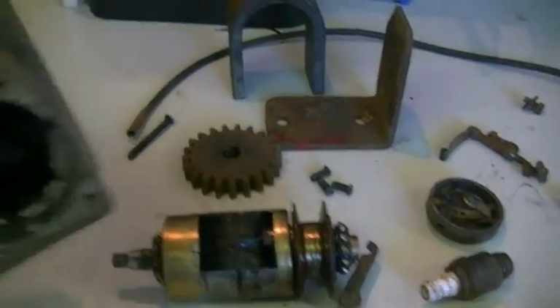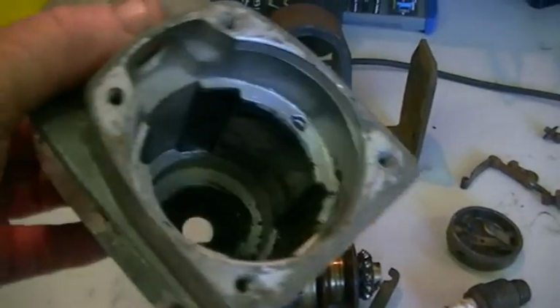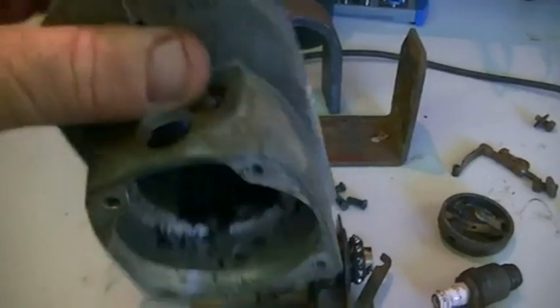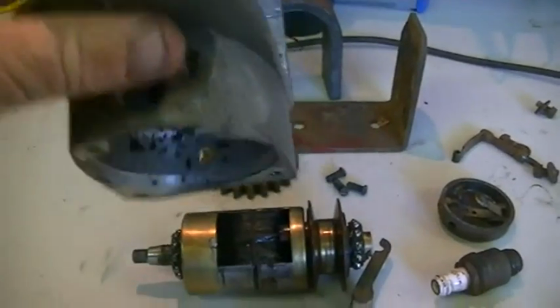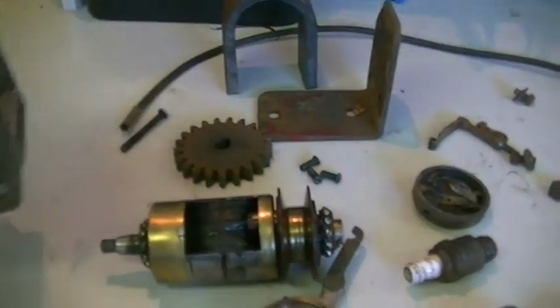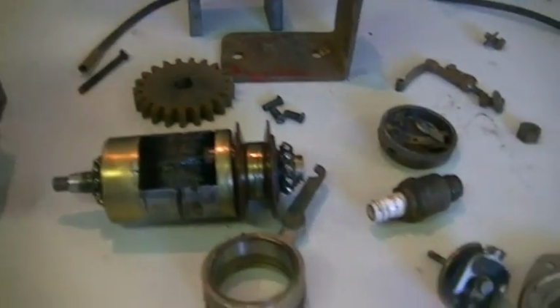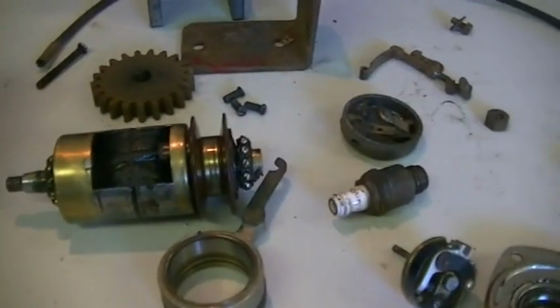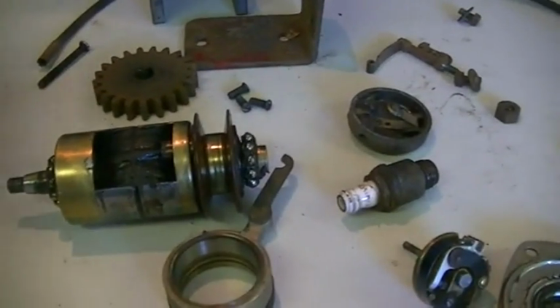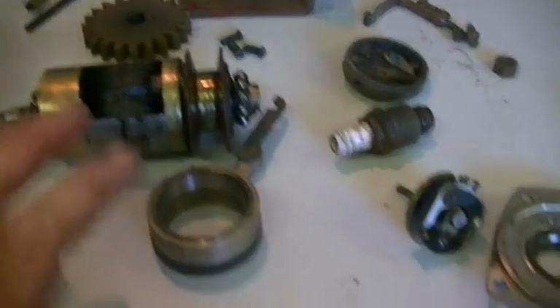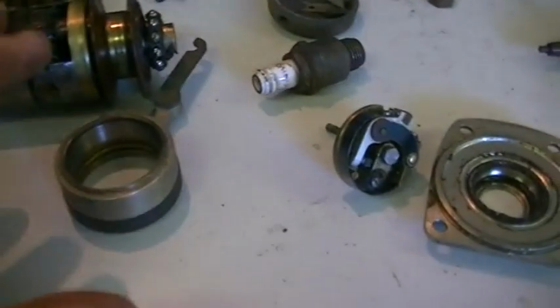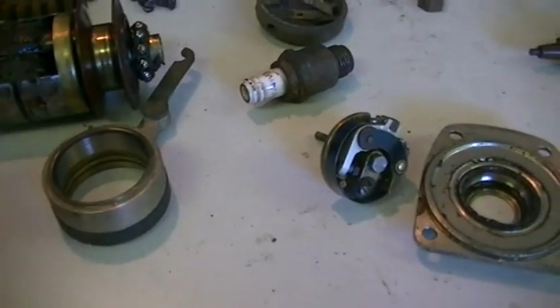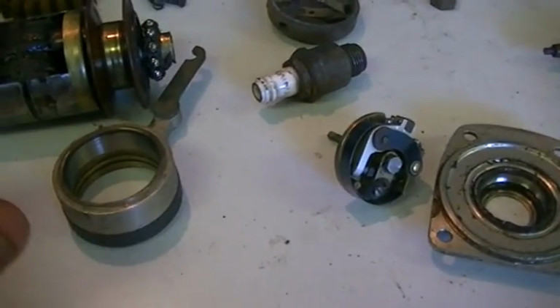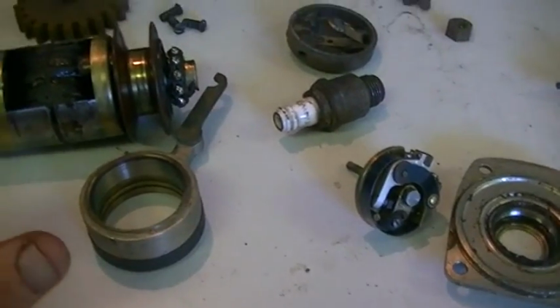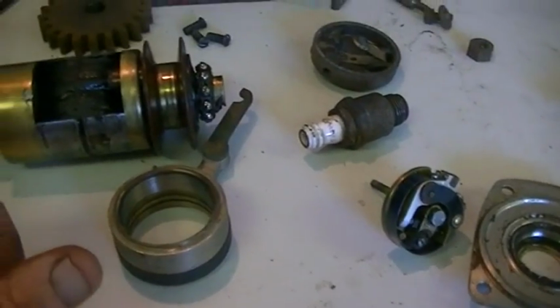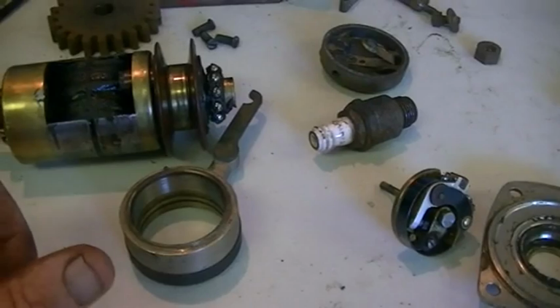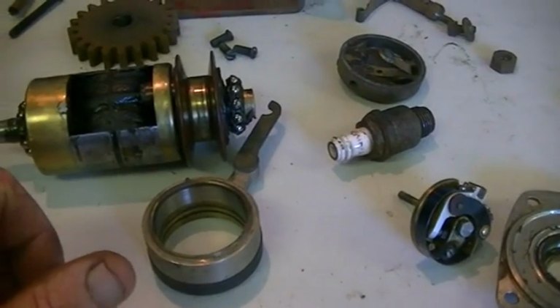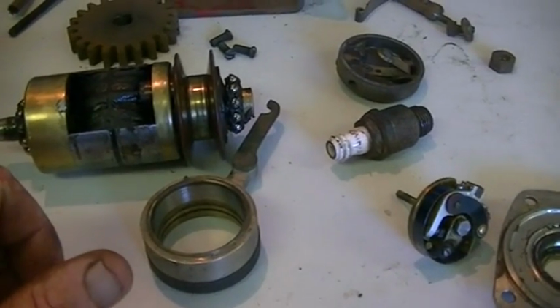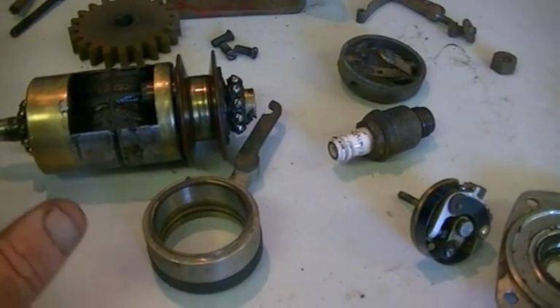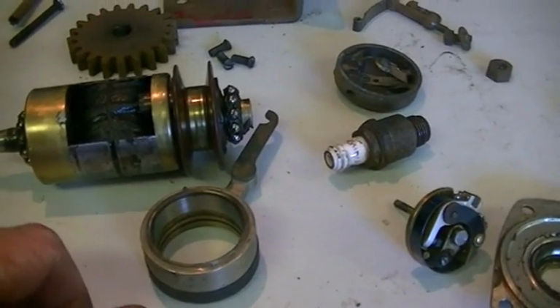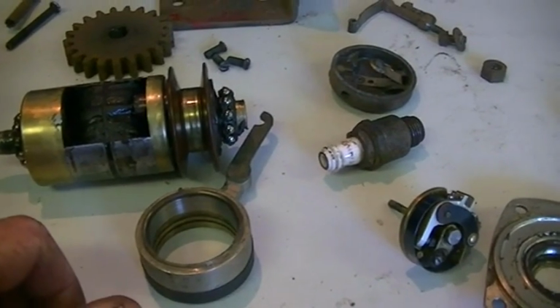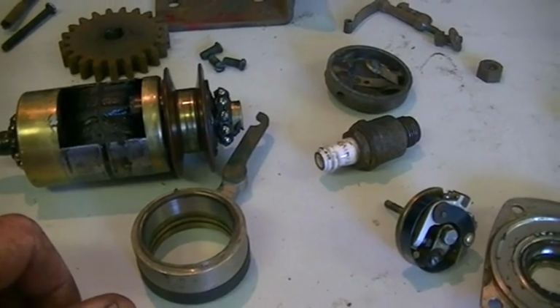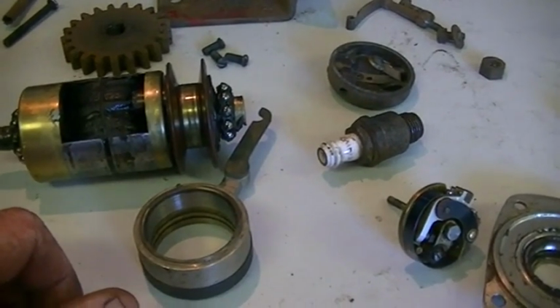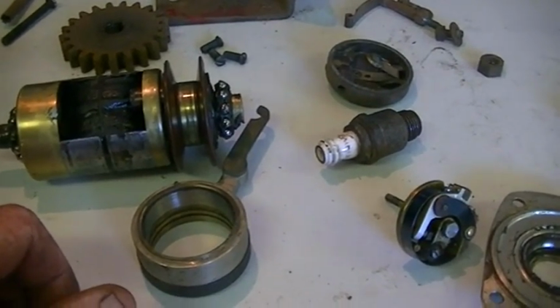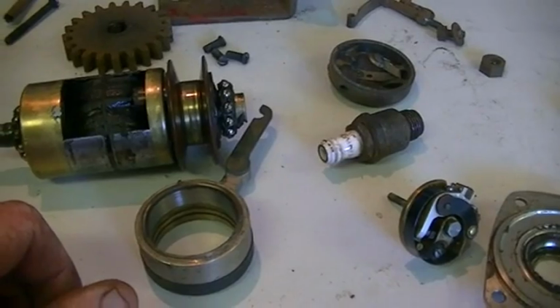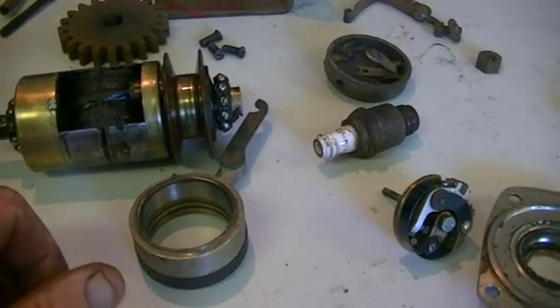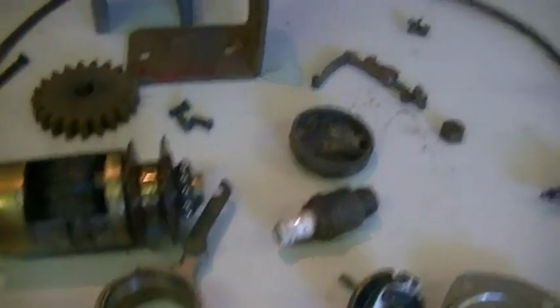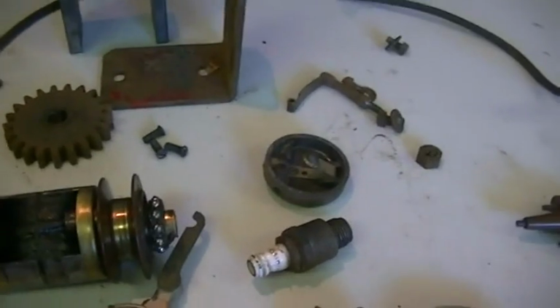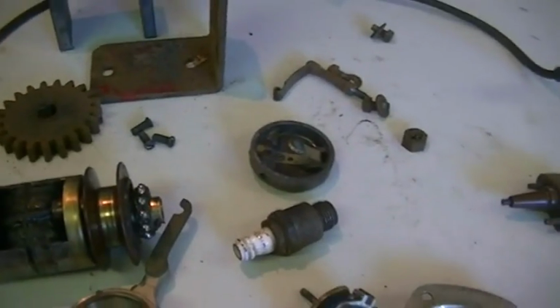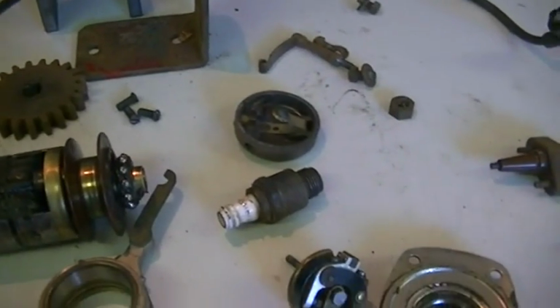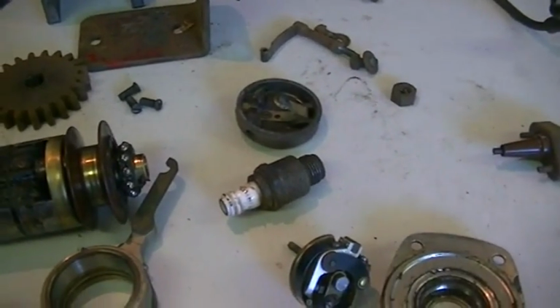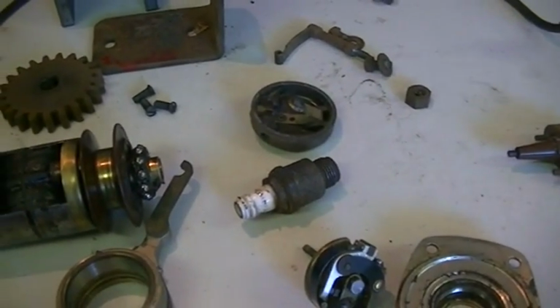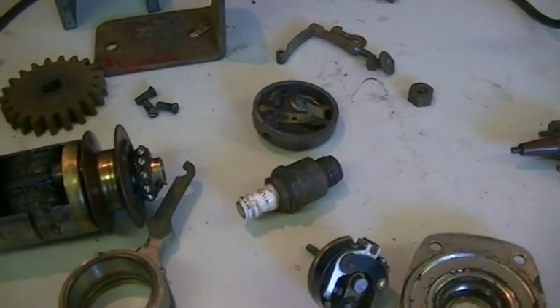Keep it original. There's something else I noticed with the exhaust timing on it that I'm not really happy about, and we're going to have a look at that right now.